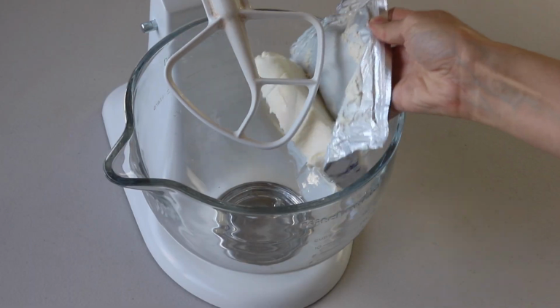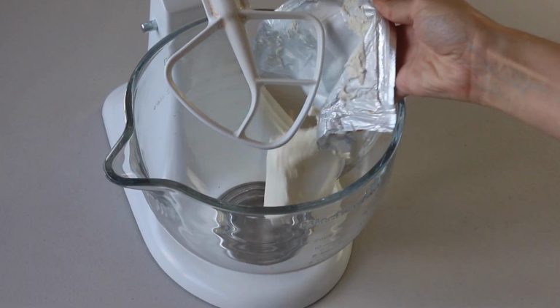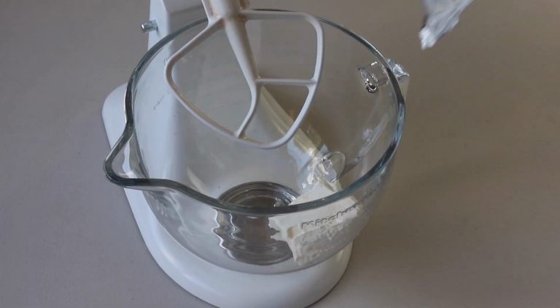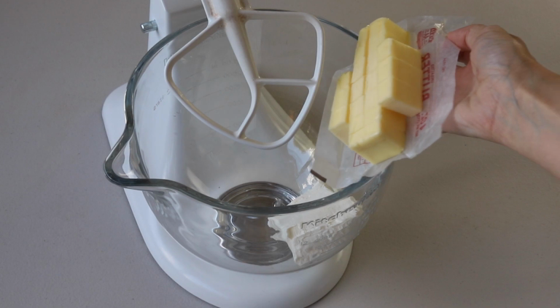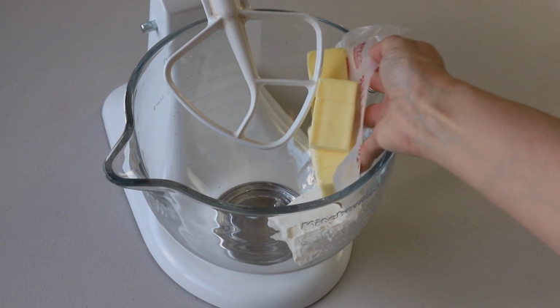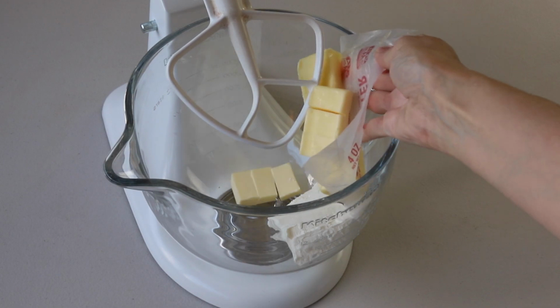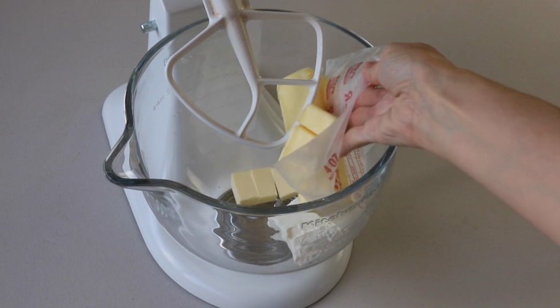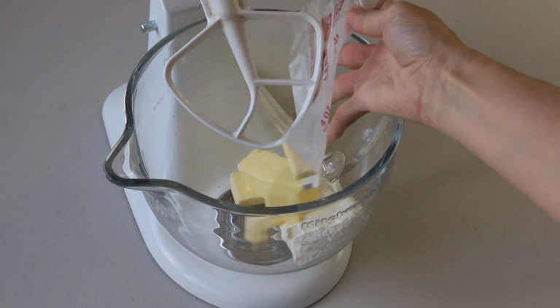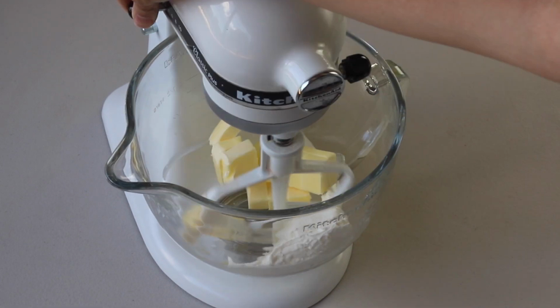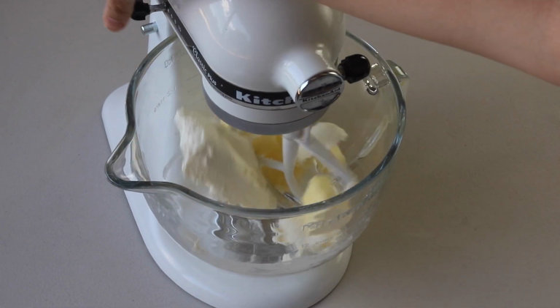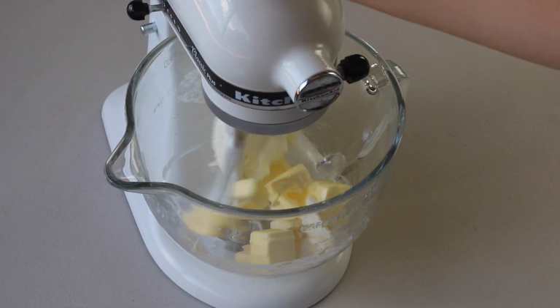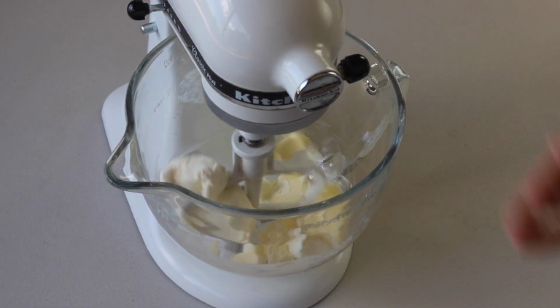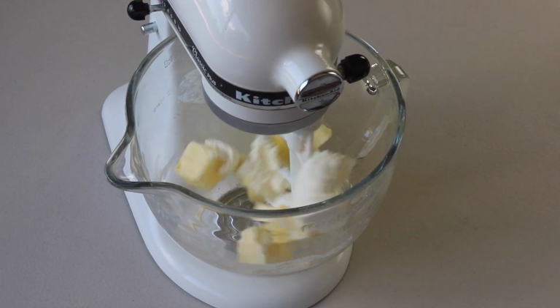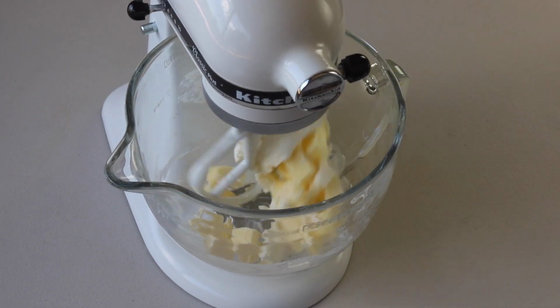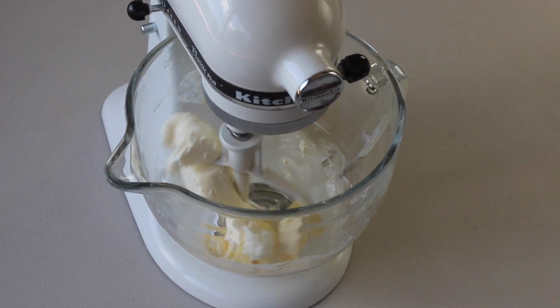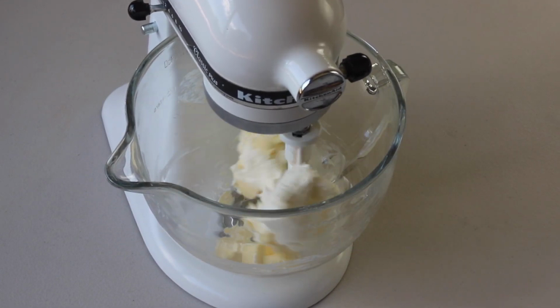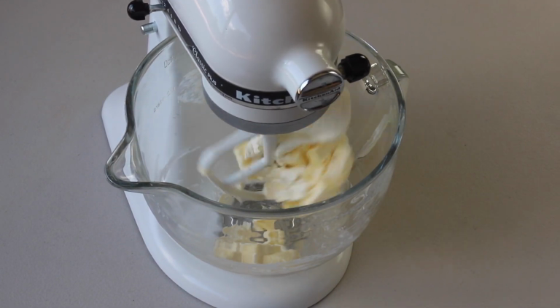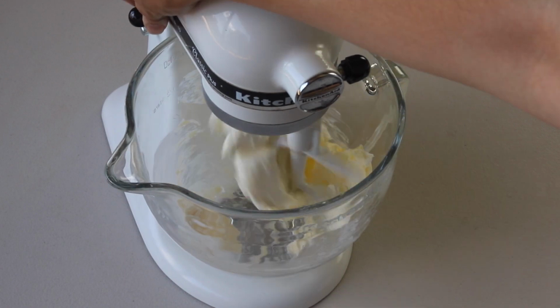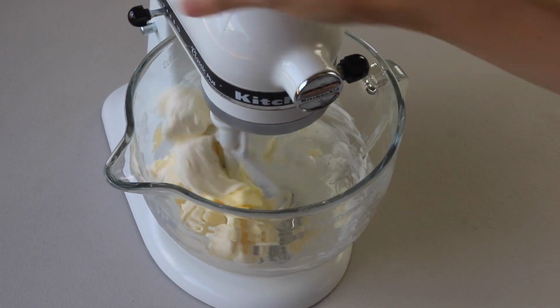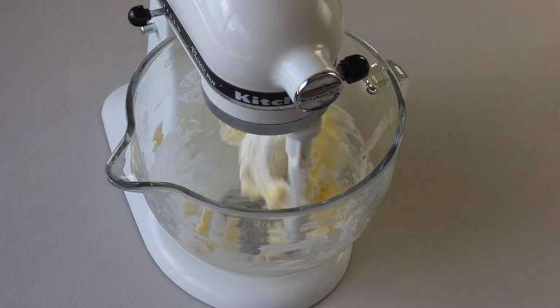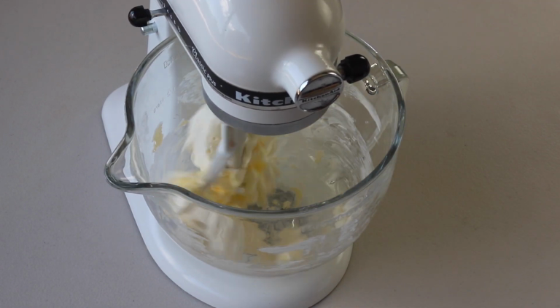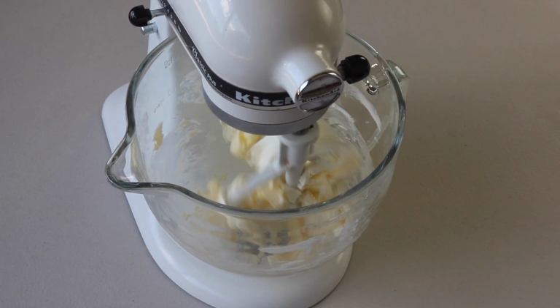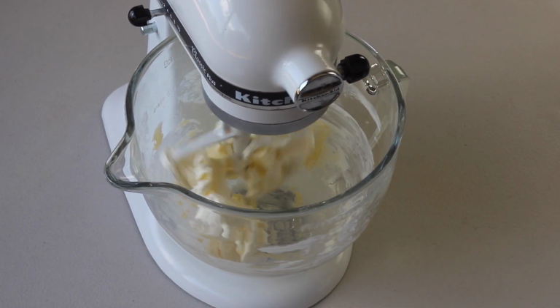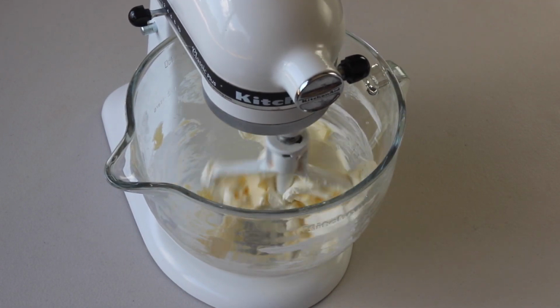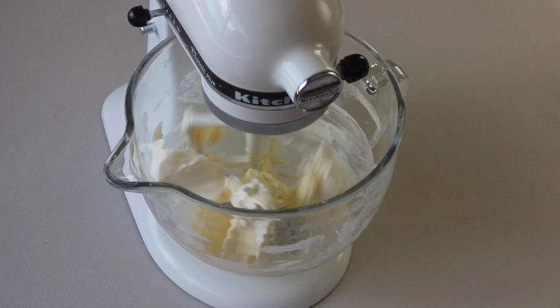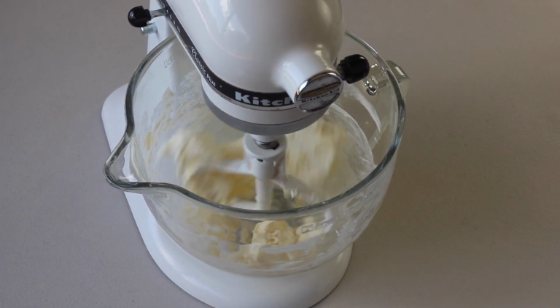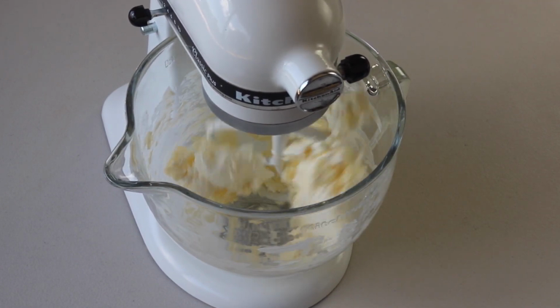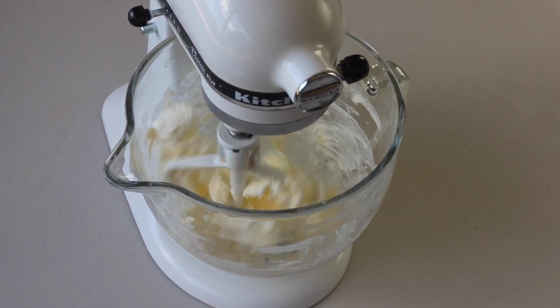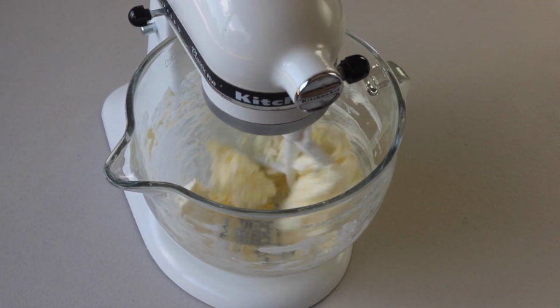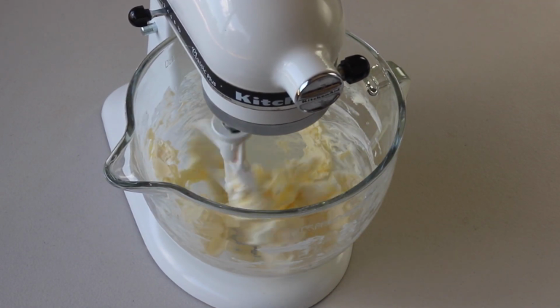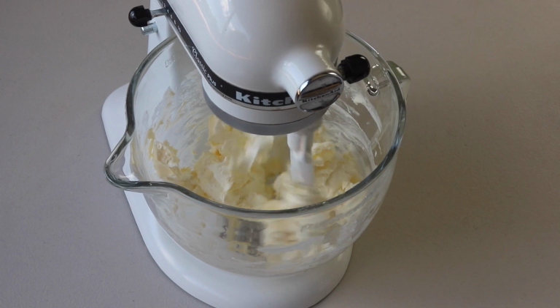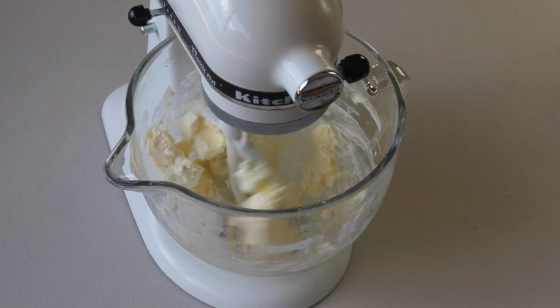While the cupcakes cool down, we're going to make the salted dulce de leche cream cheese frosting. Start by beating the cream cheese and butter together with an electric mixer on medium-high speed for about four minutes.